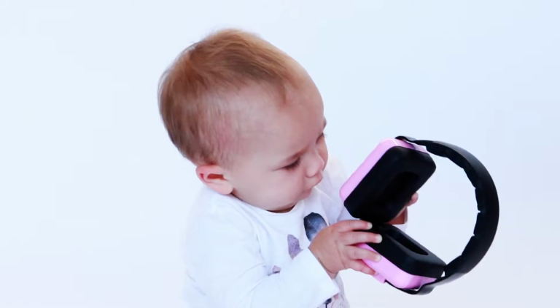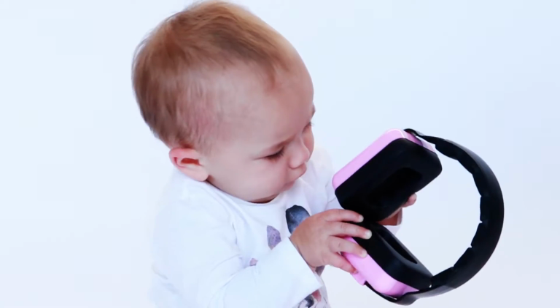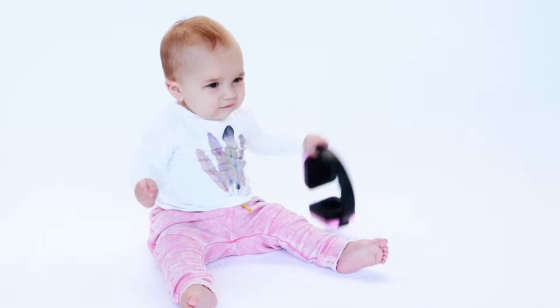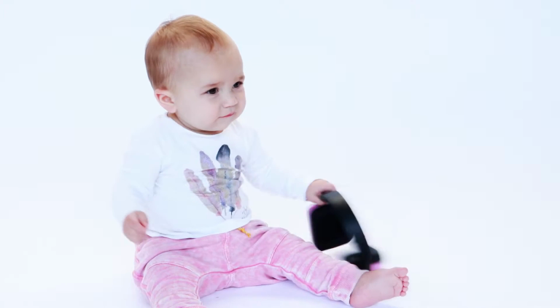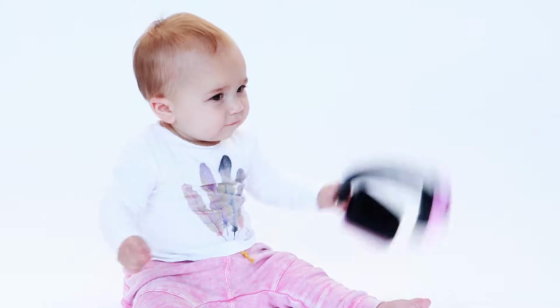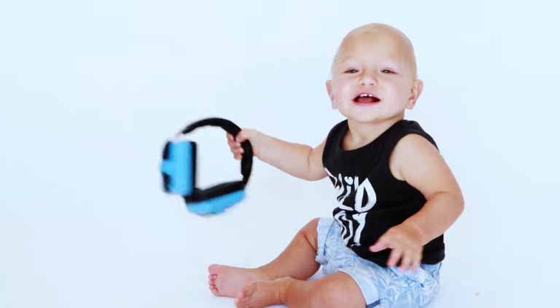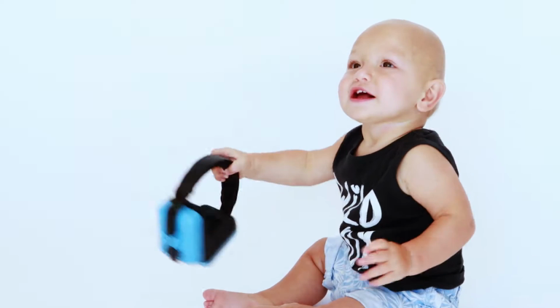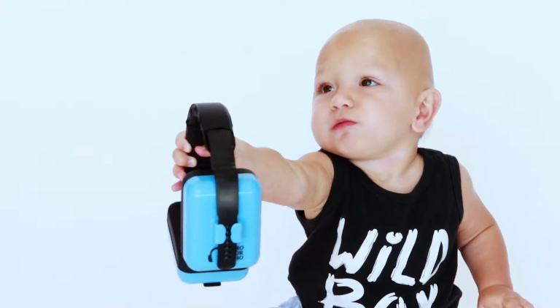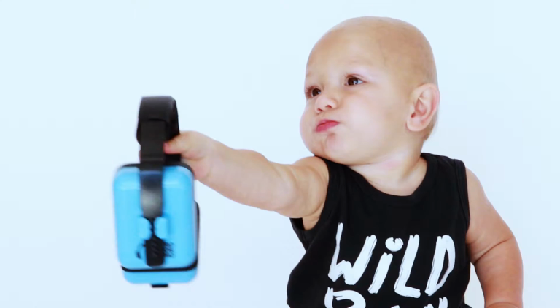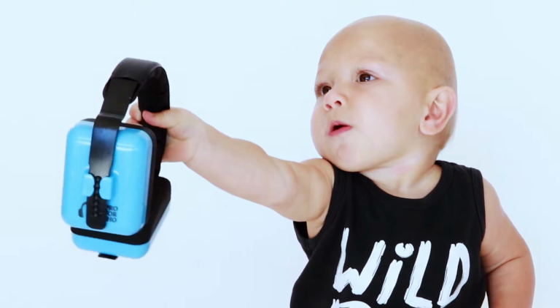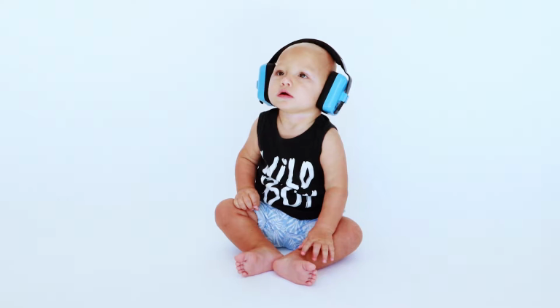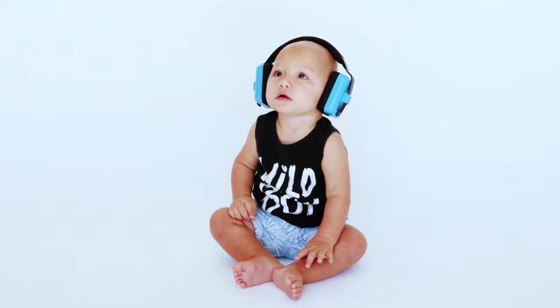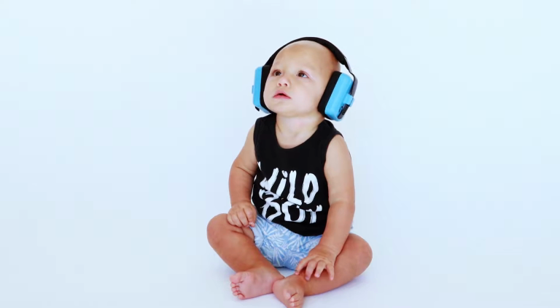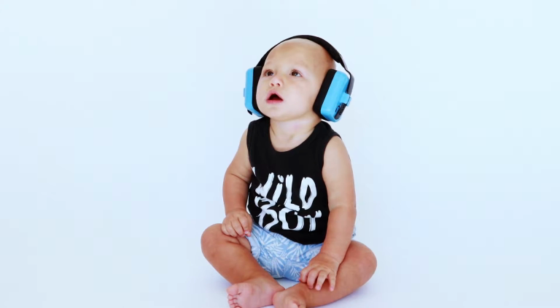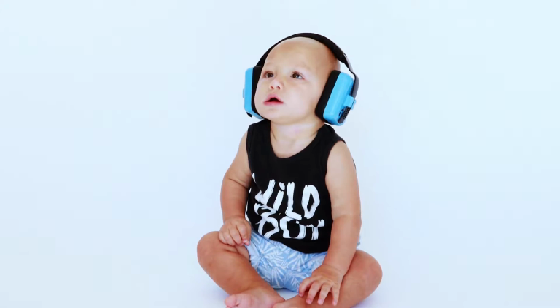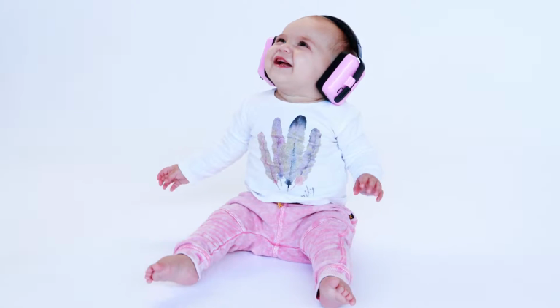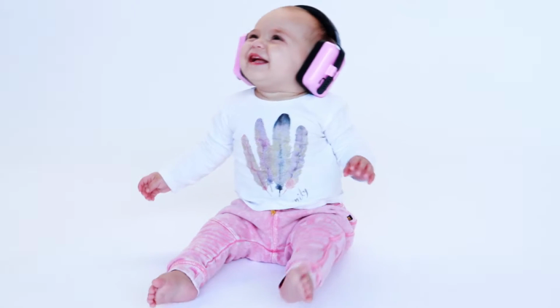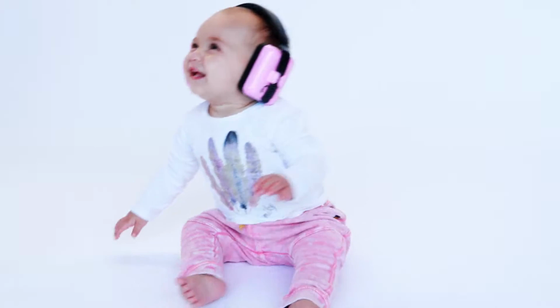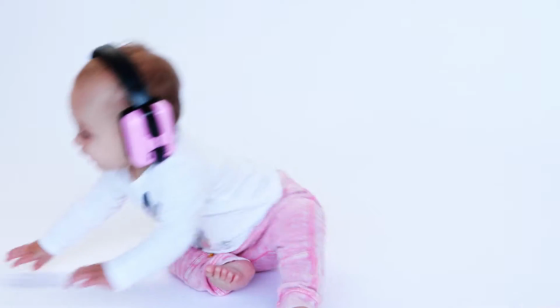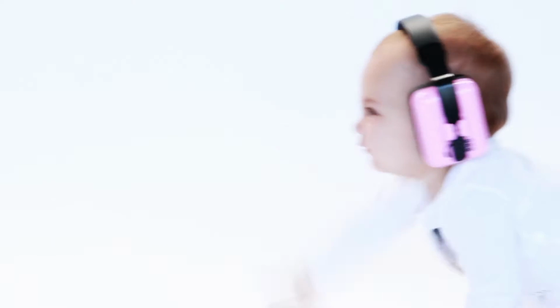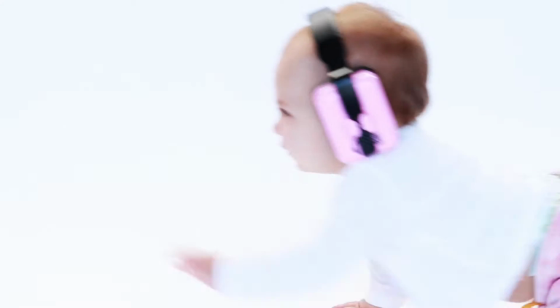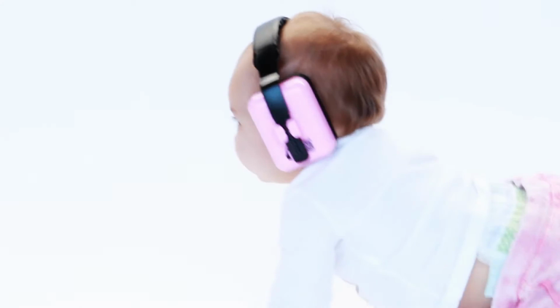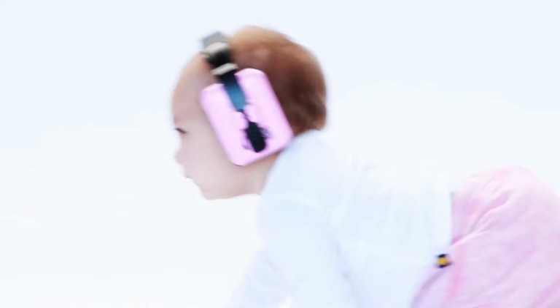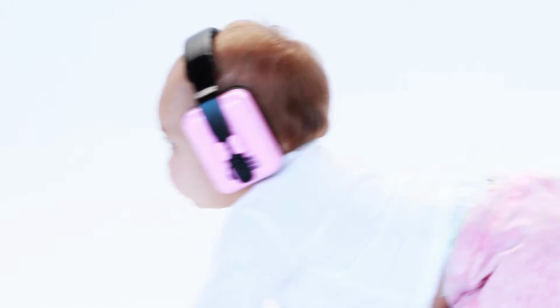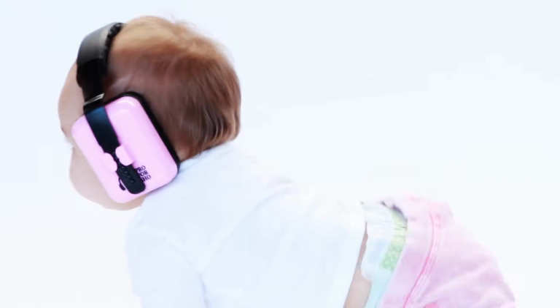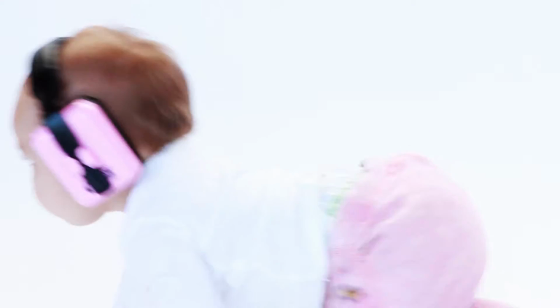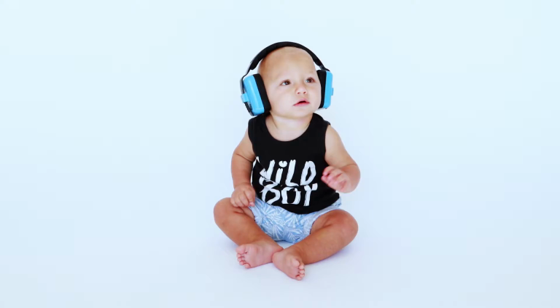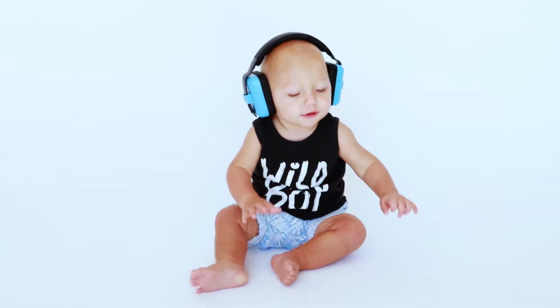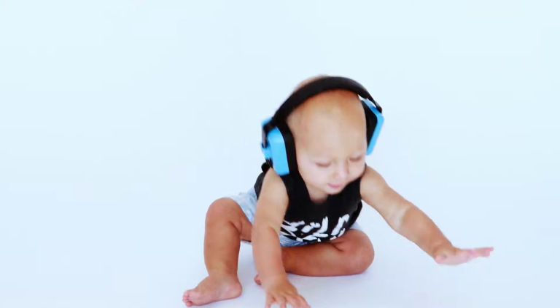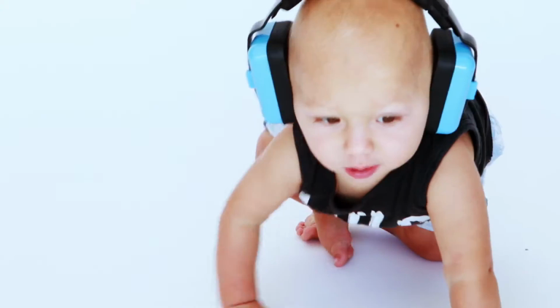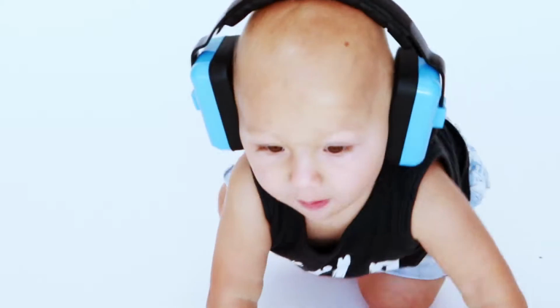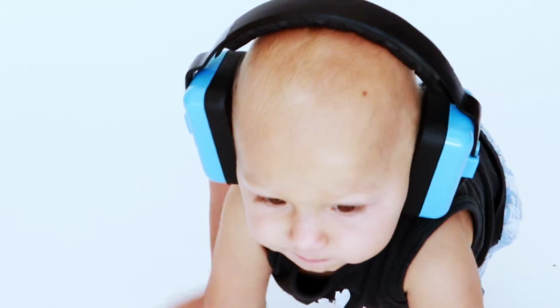Introducing the Pro4Show Noise Cancelling Baby Earmuffs. With the latest sound acoustics technology and premium materials, Pro4Show Baby Earmuffs help to prevent your baby from being startled by loud and harmful sounds.